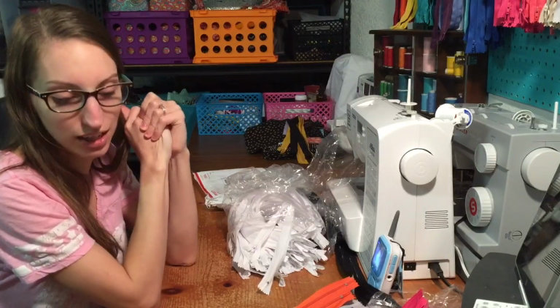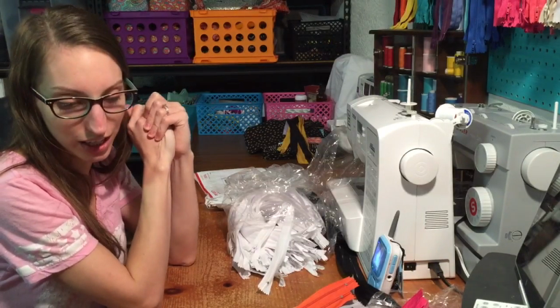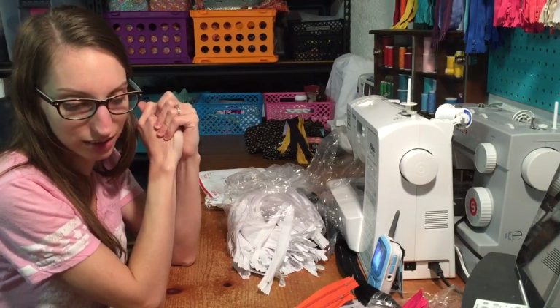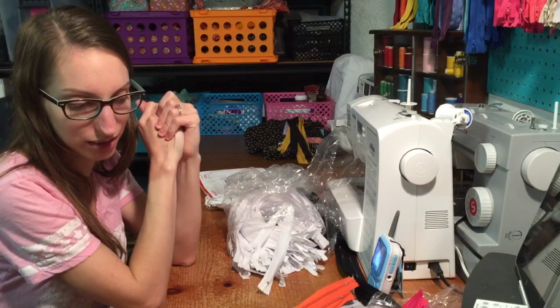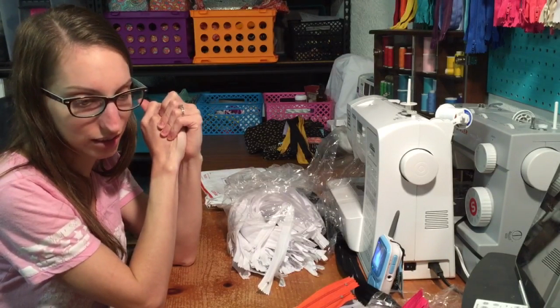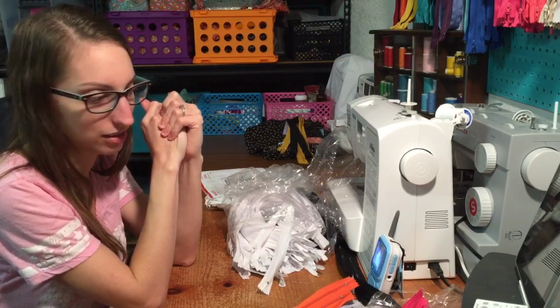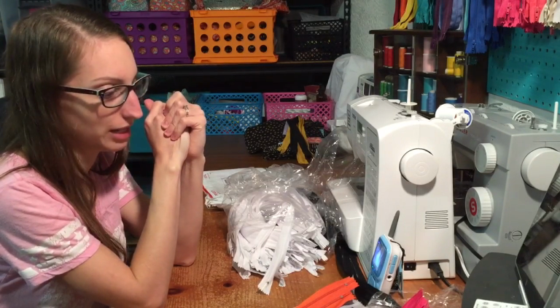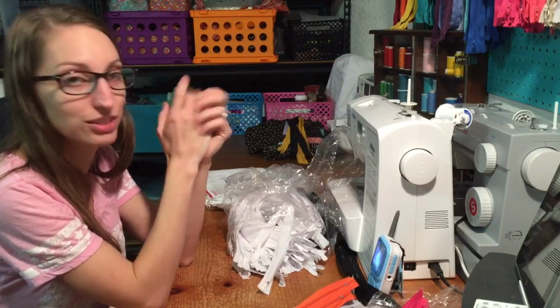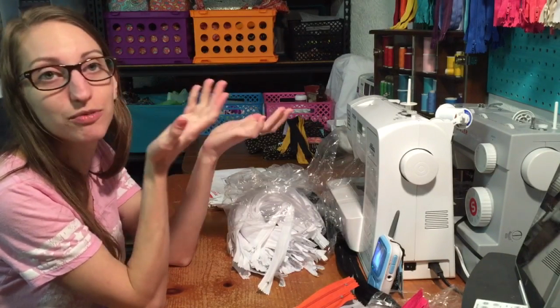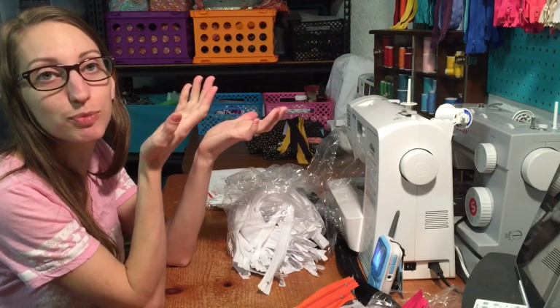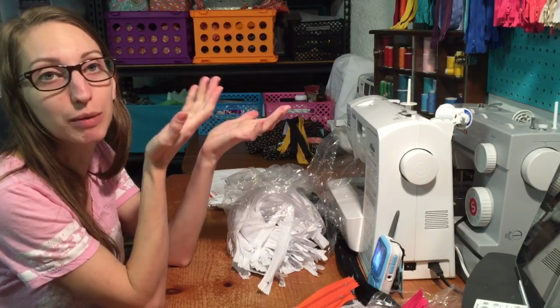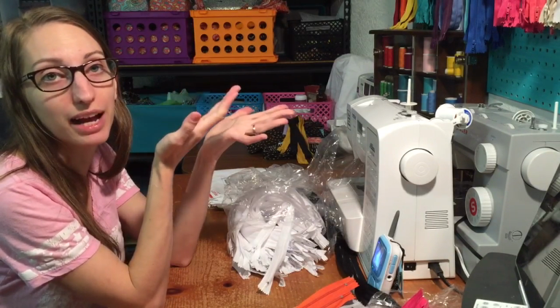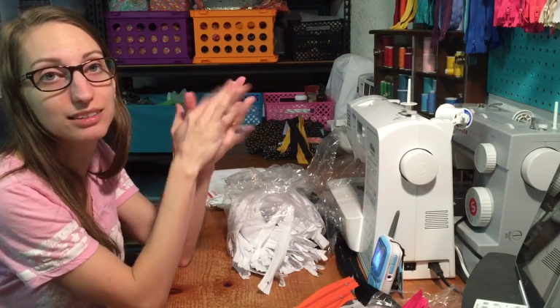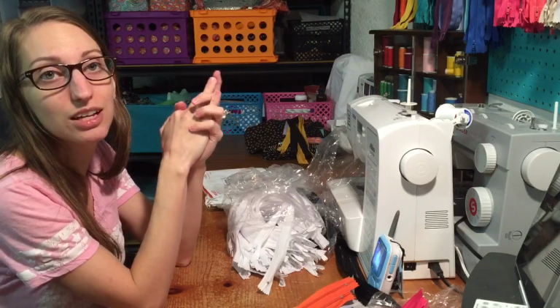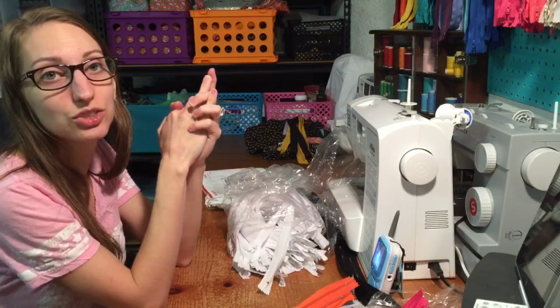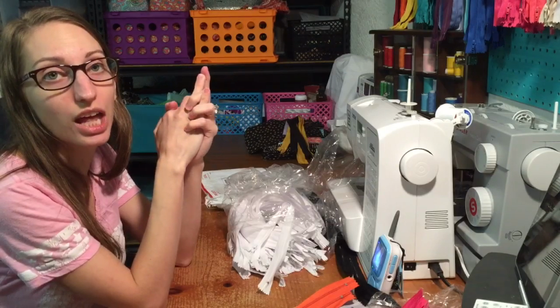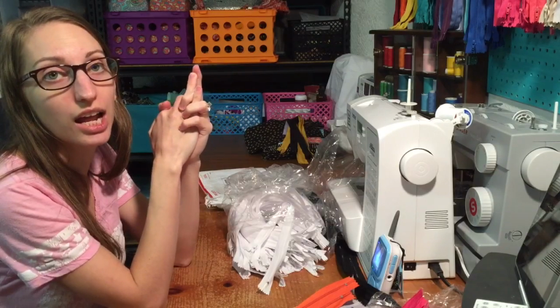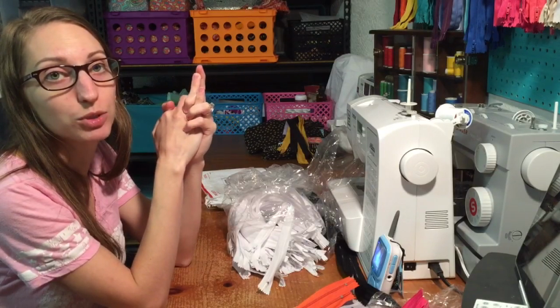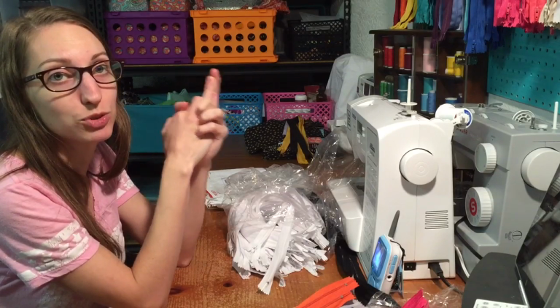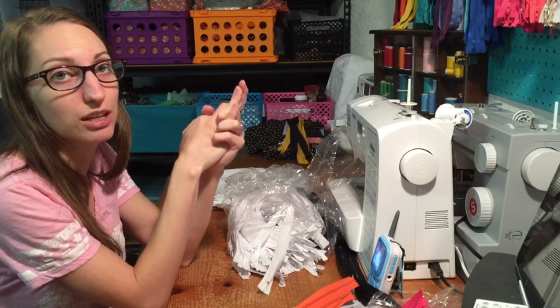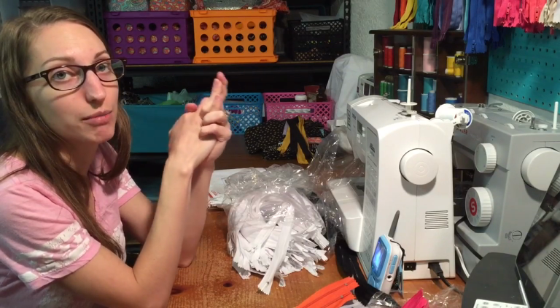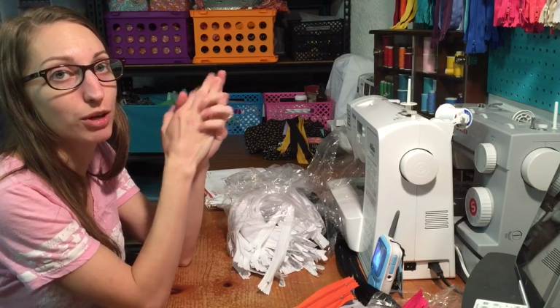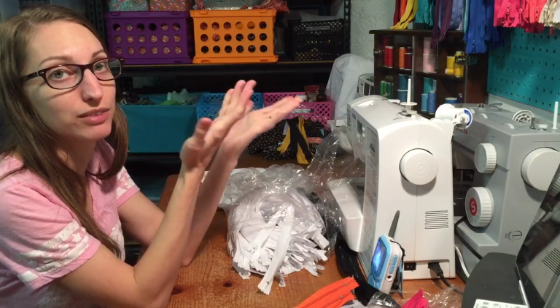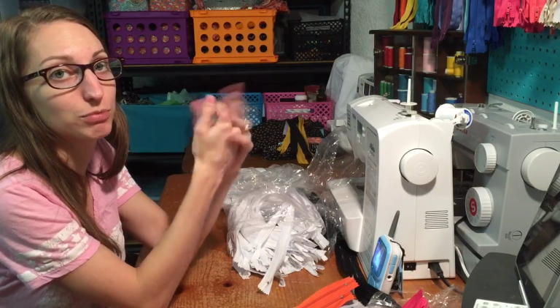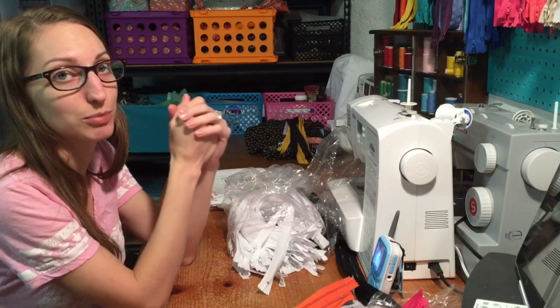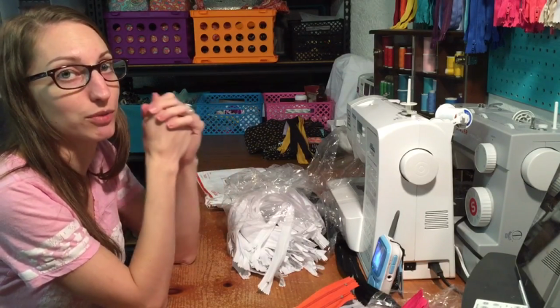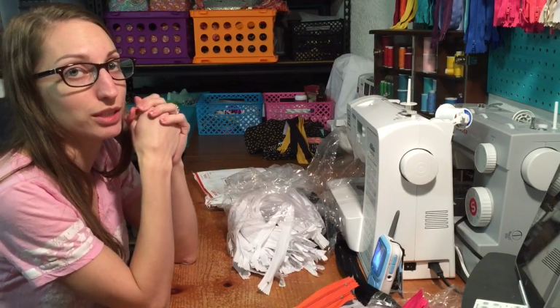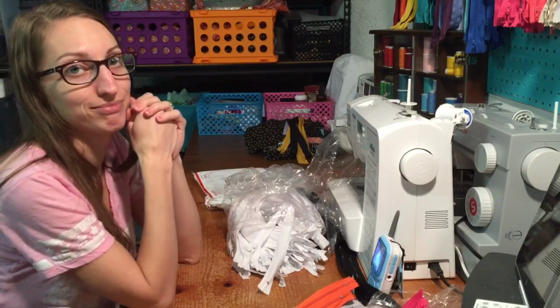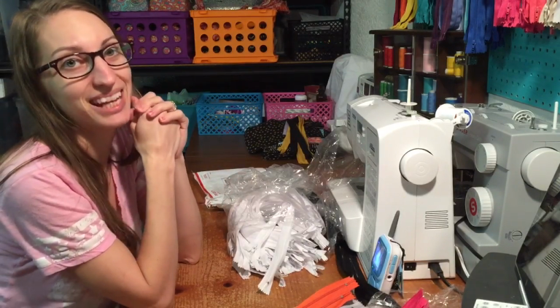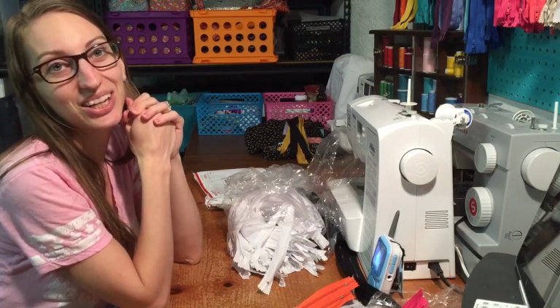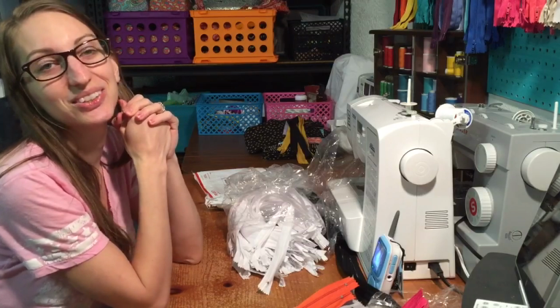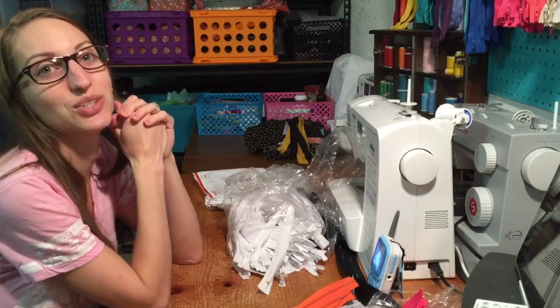Alright, now I just need to finish making my bags so that I can put zippers on. Maybe I'll make a video of putting zippers on for you. Thank you, enjoy!